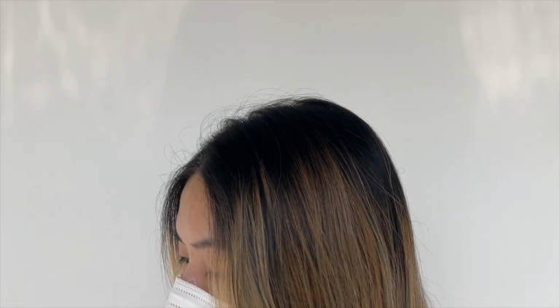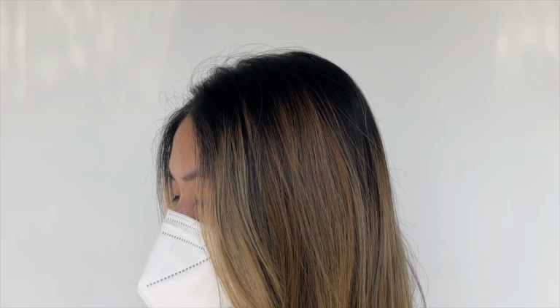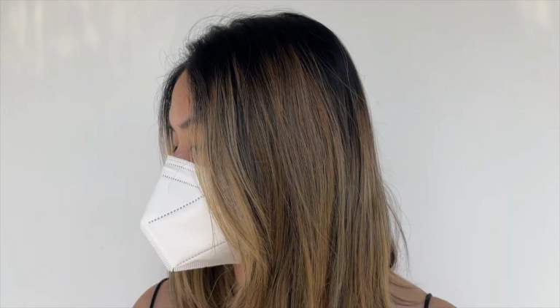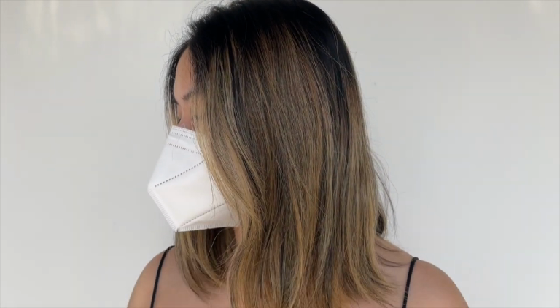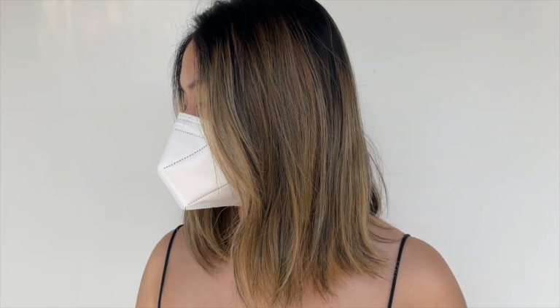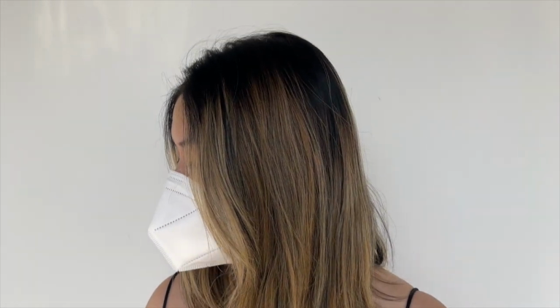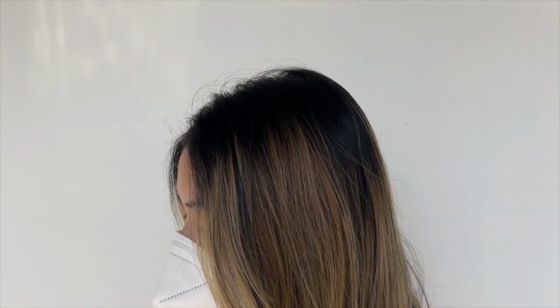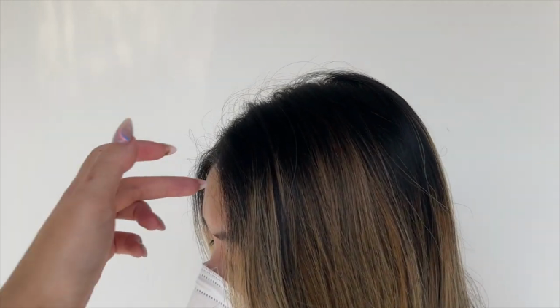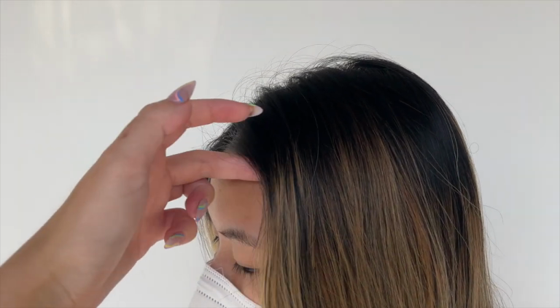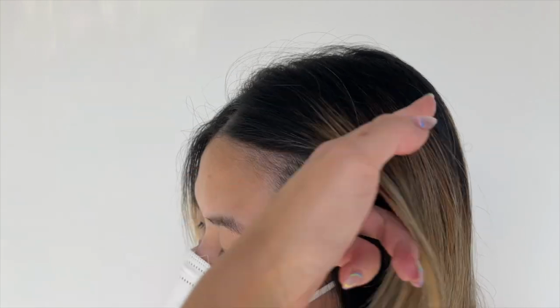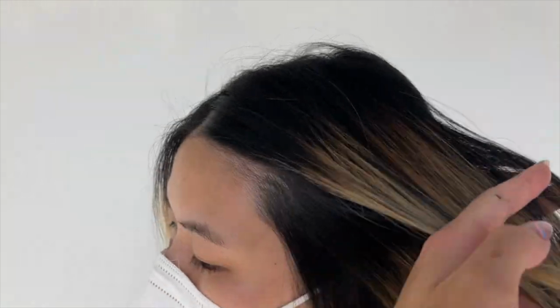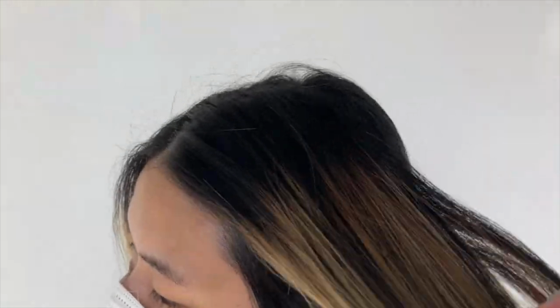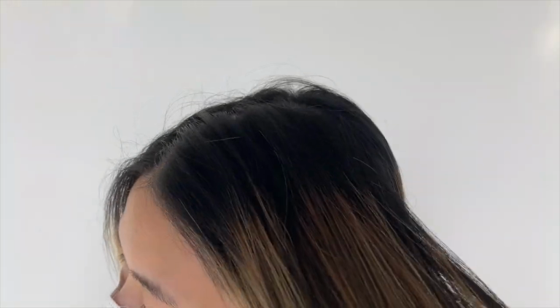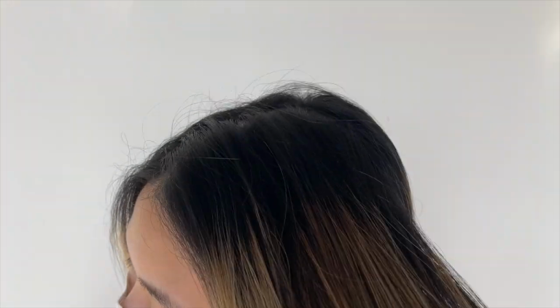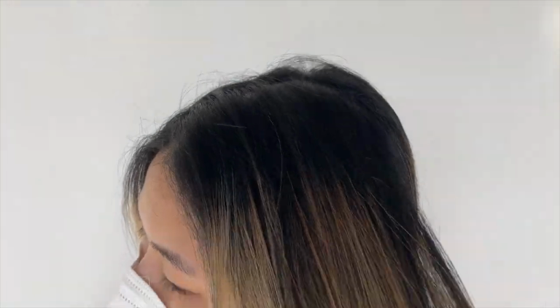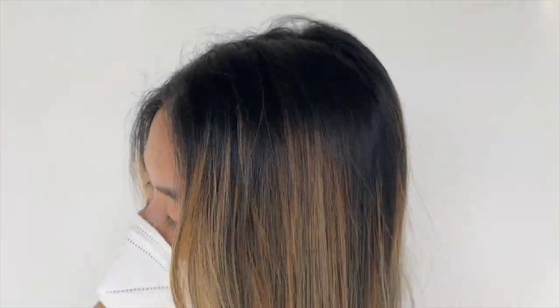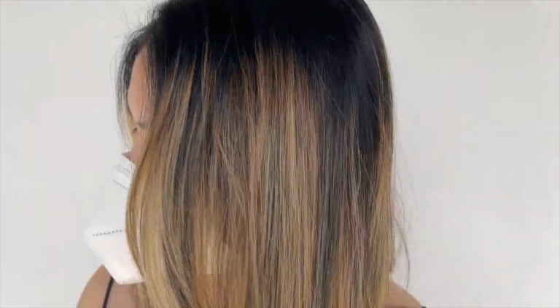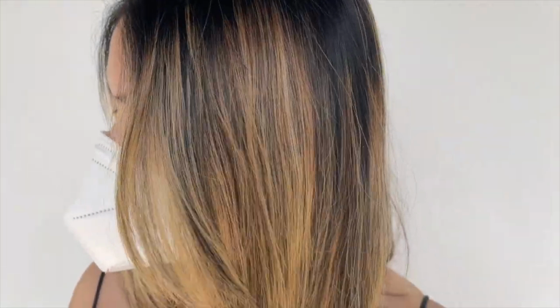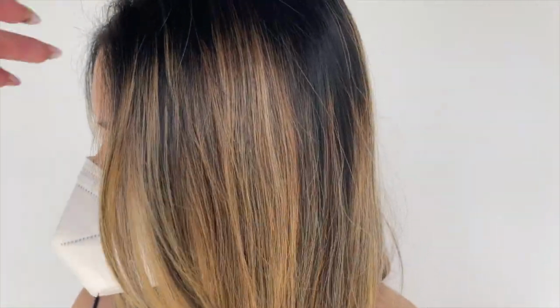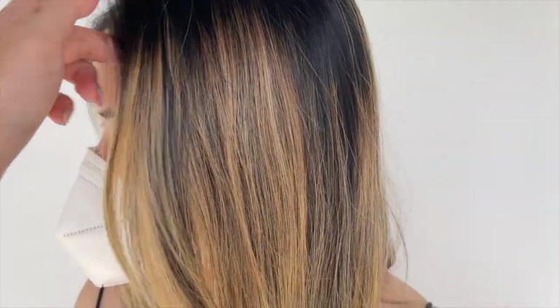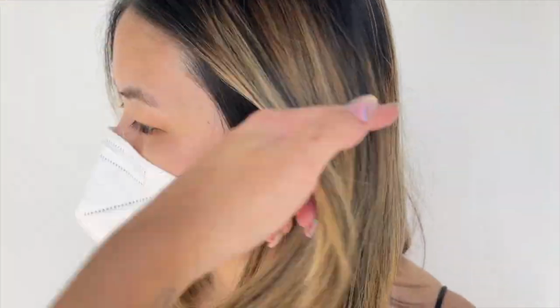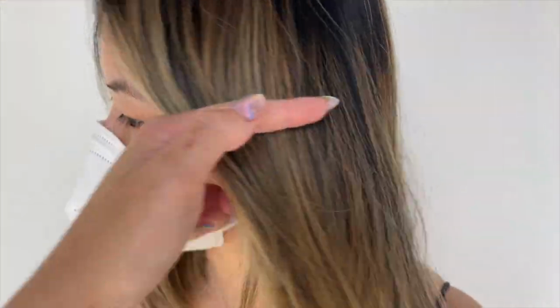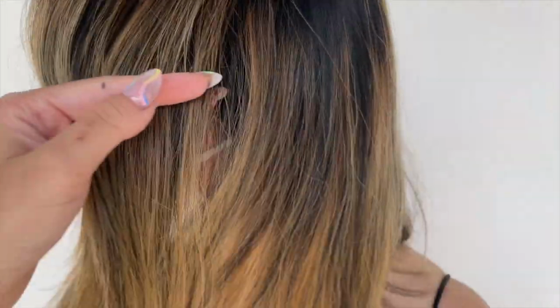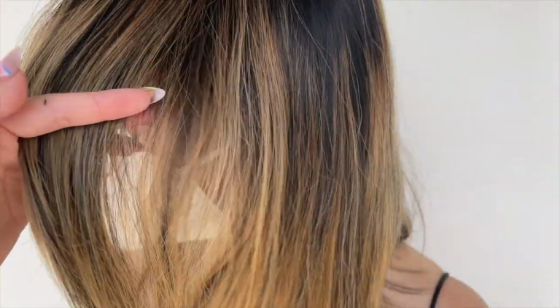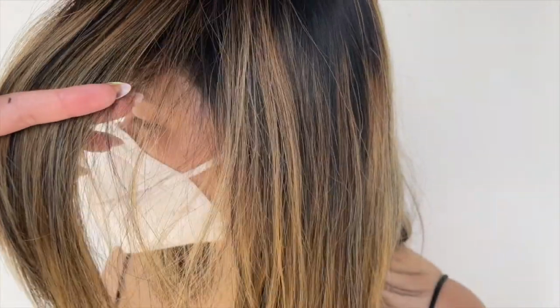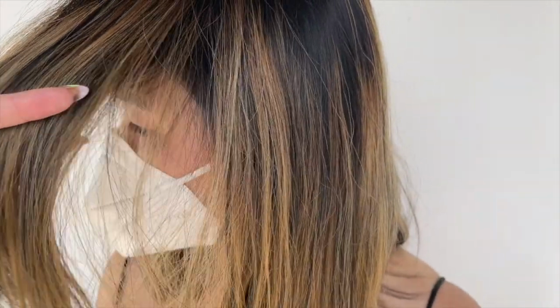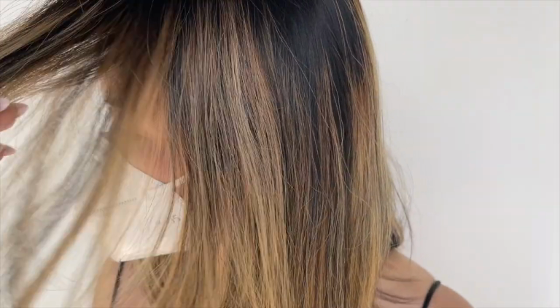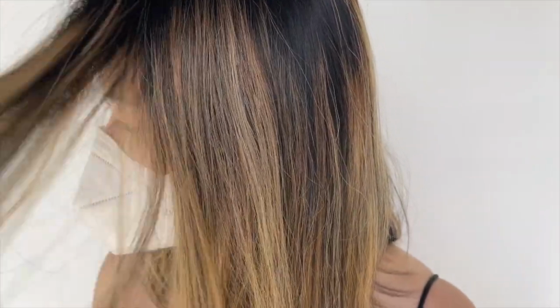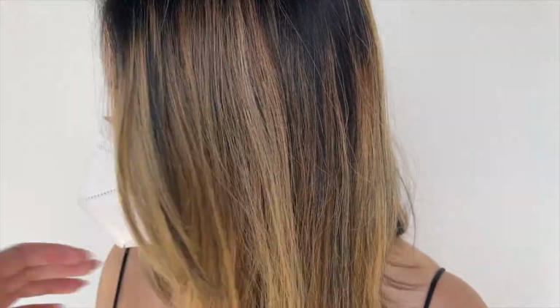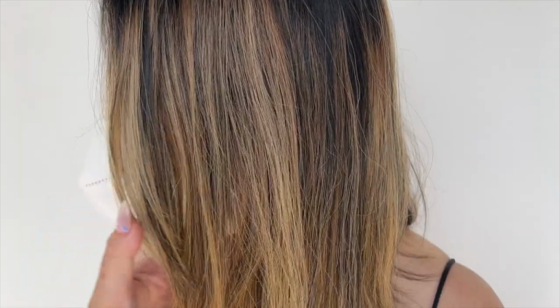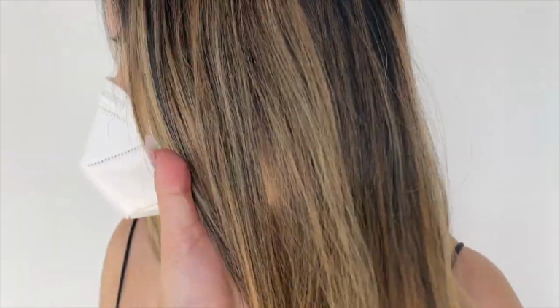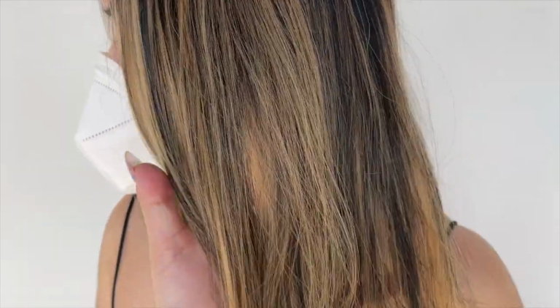What's up guys, it's Lauren and in this week's hair transformations video, I am going to transform this beautiful client into a nice blue.